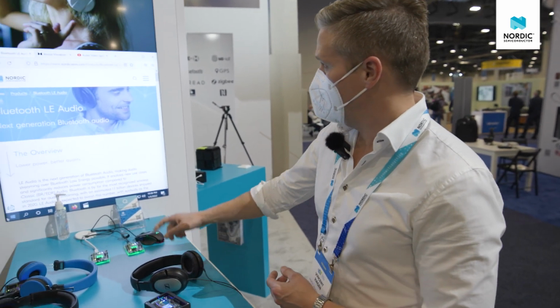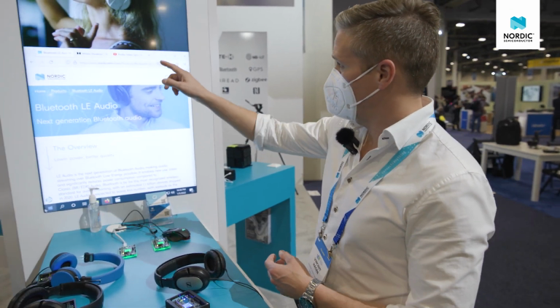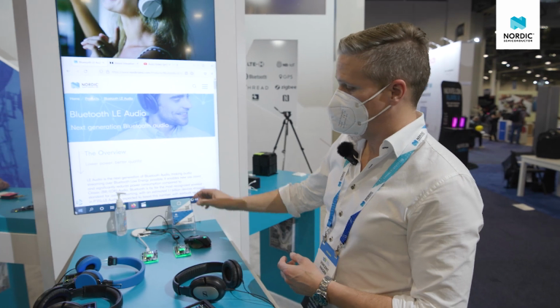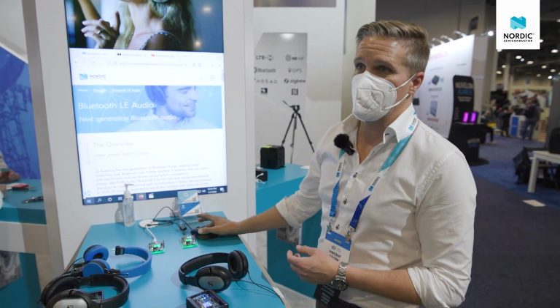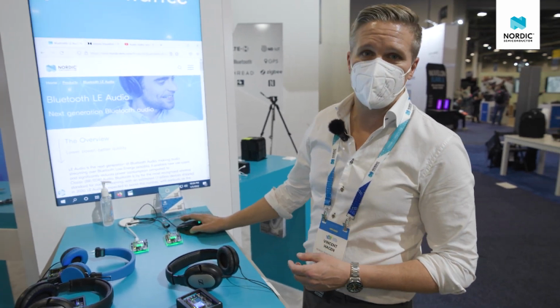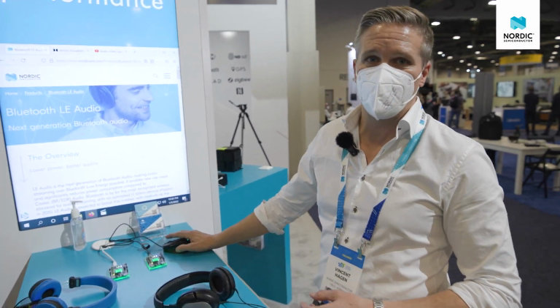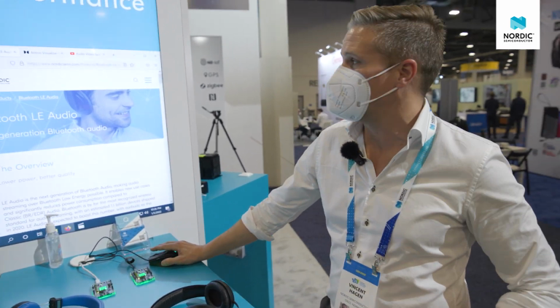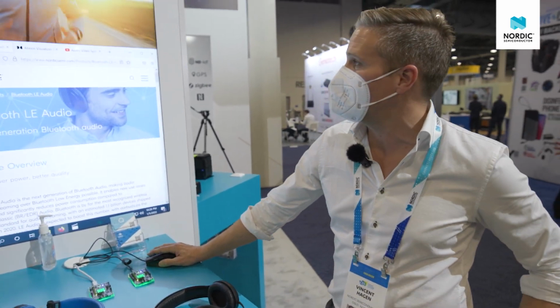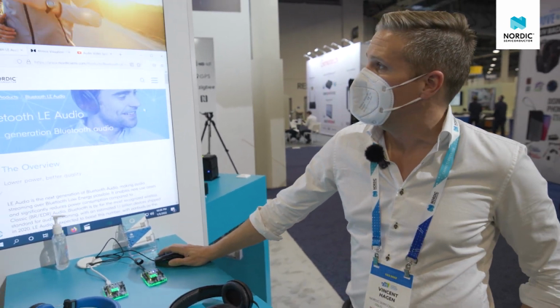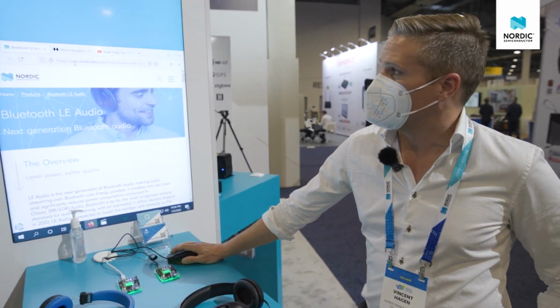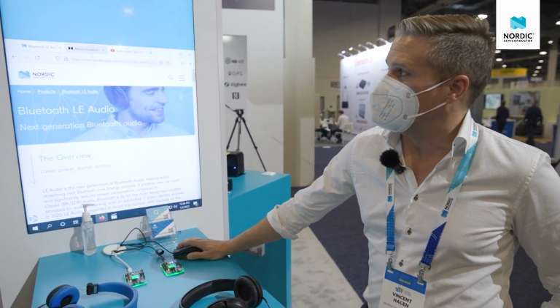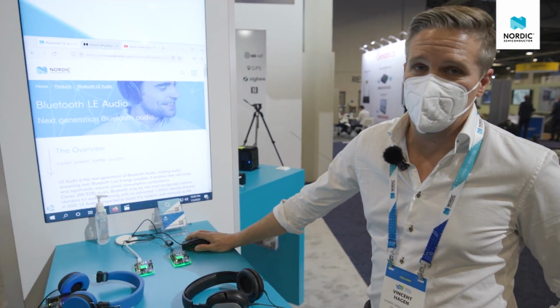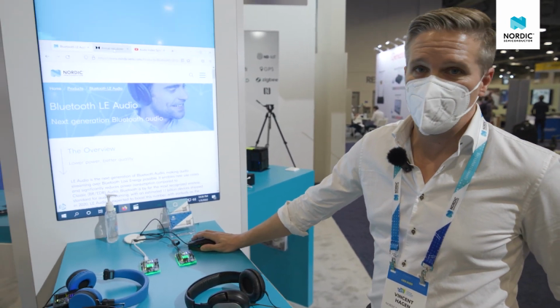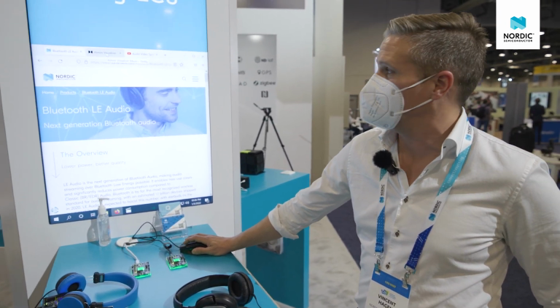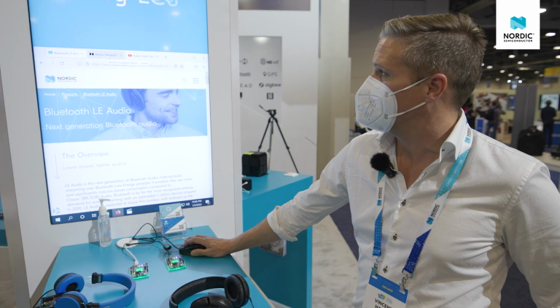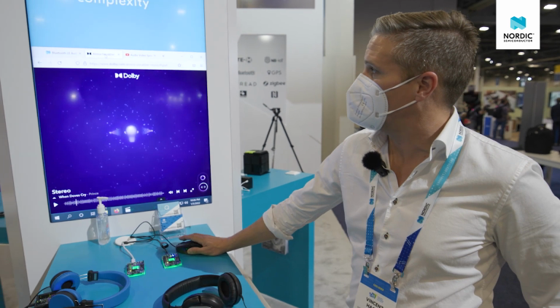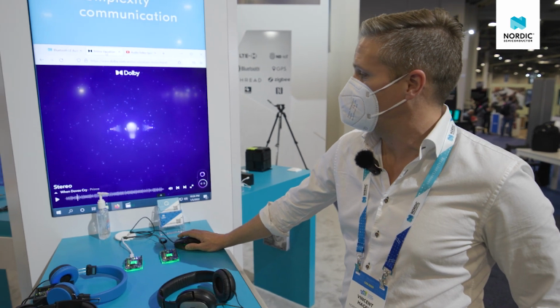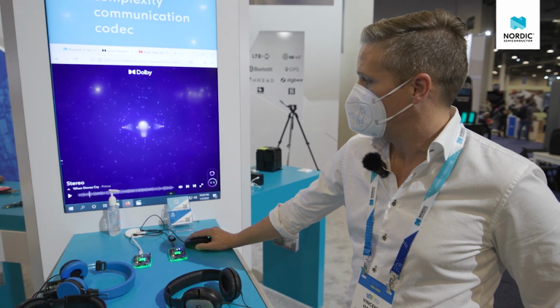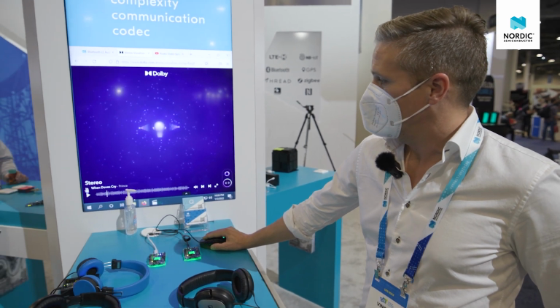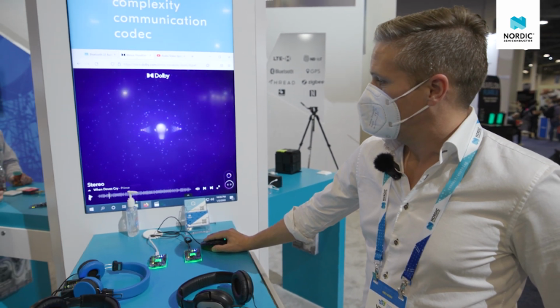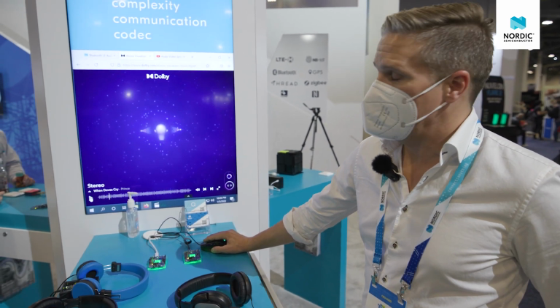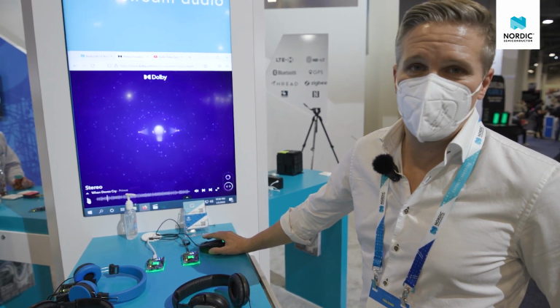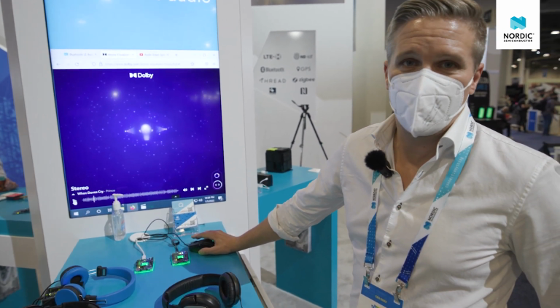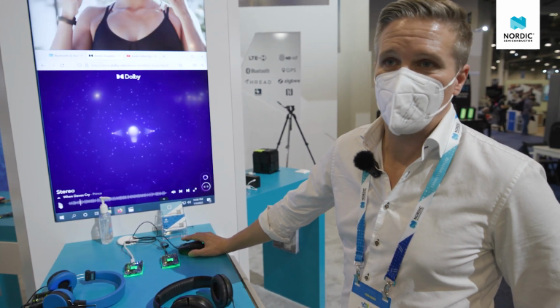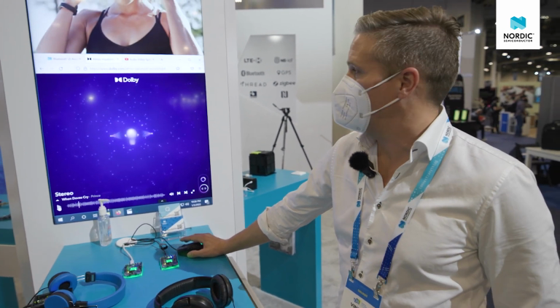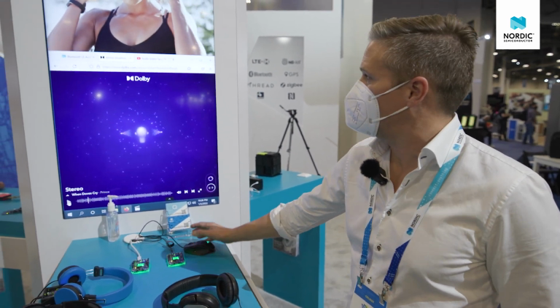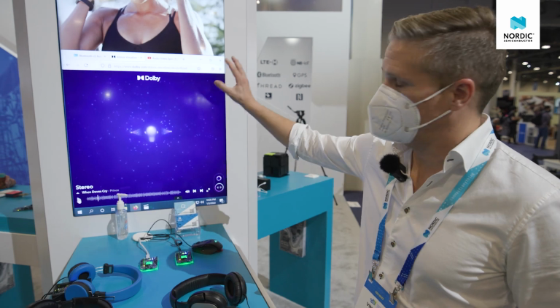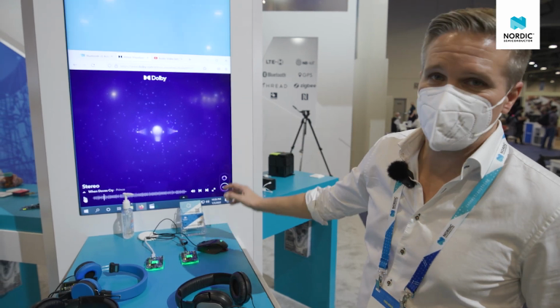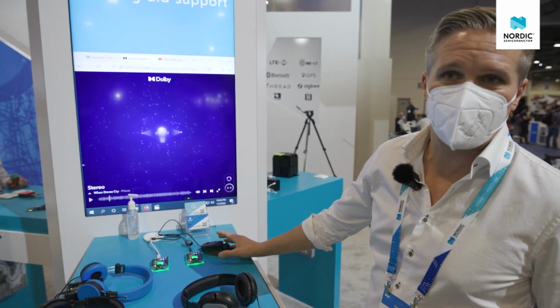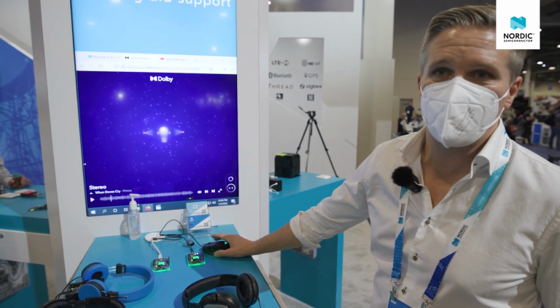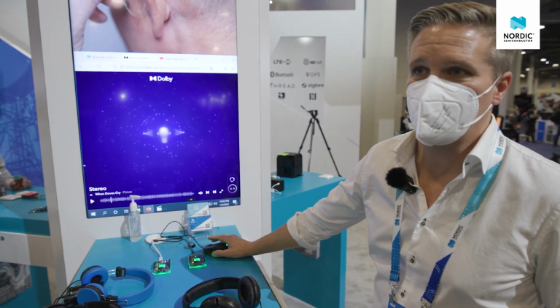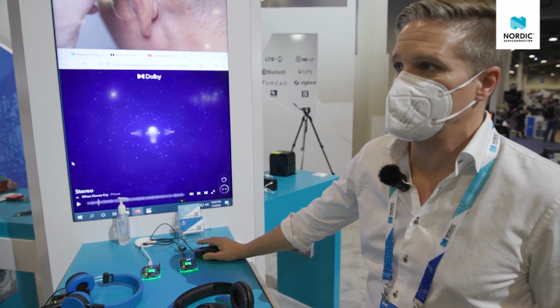For our demo, we can show different features. The first thing everybody wants to know is audio quality. For that, we've been using a Dolby Atmos visualizer, which is a very good tool to show off audio.